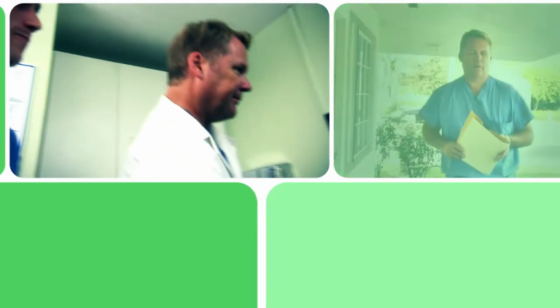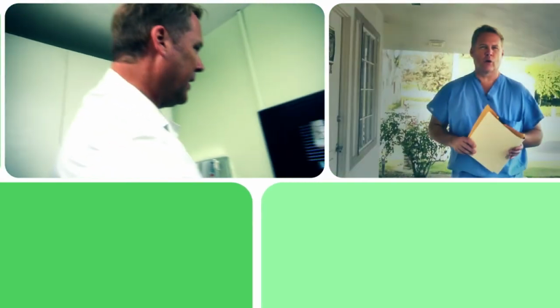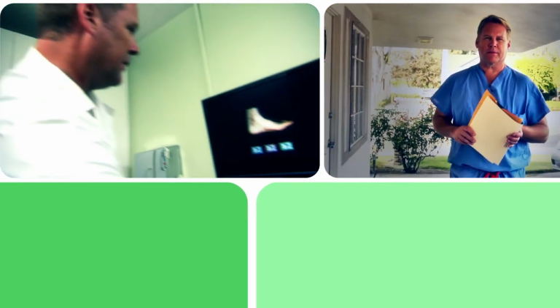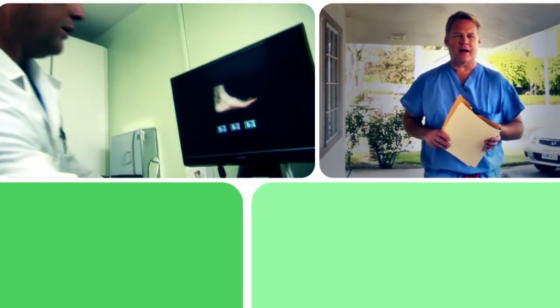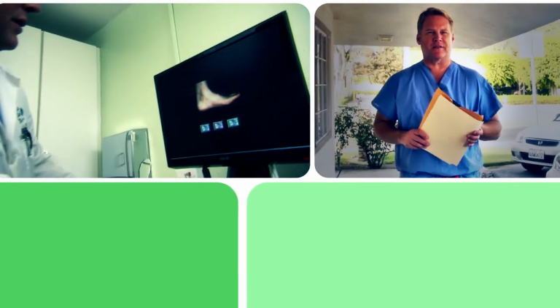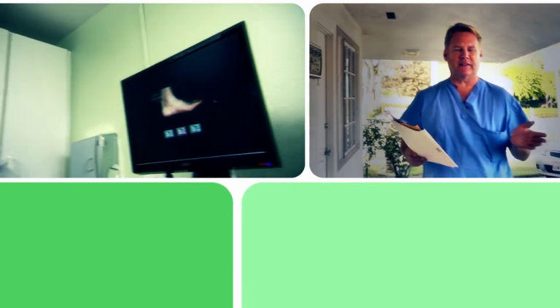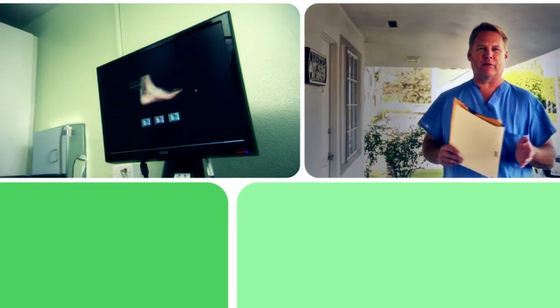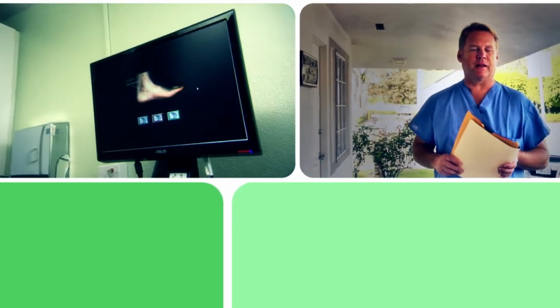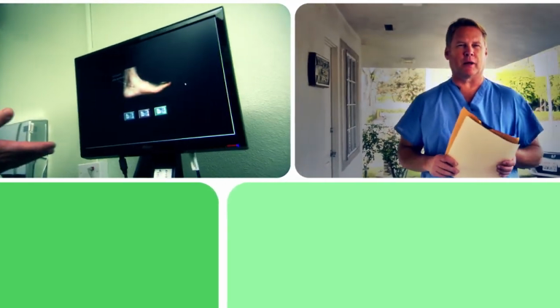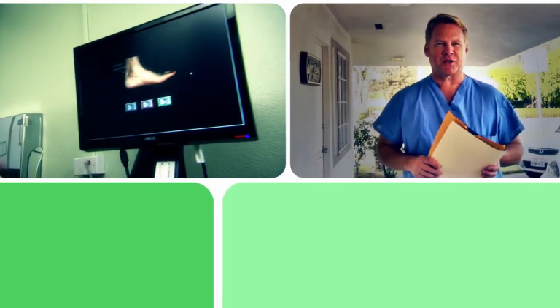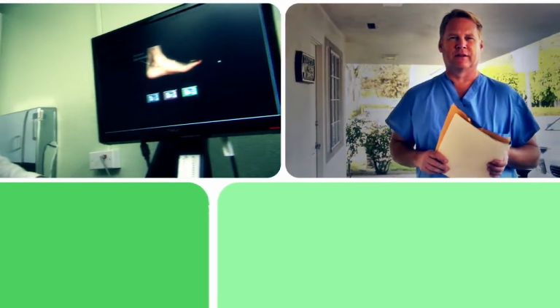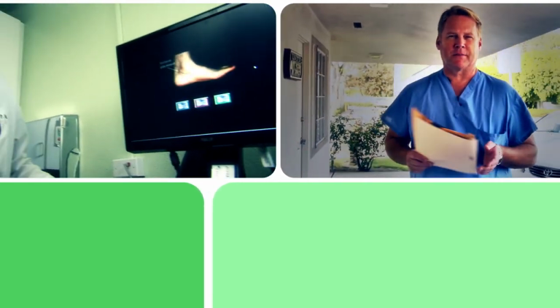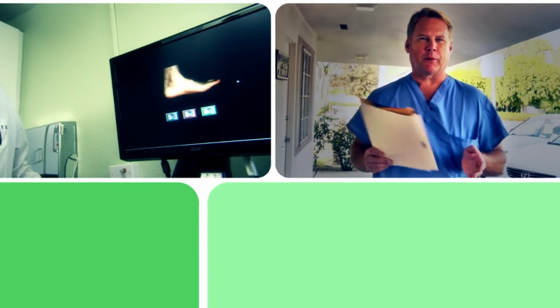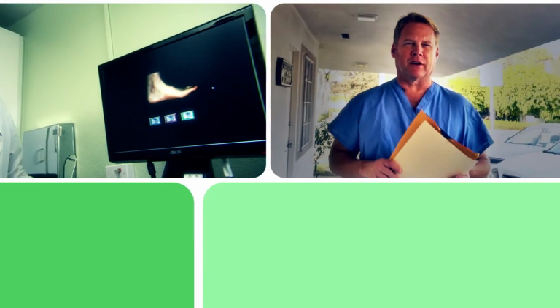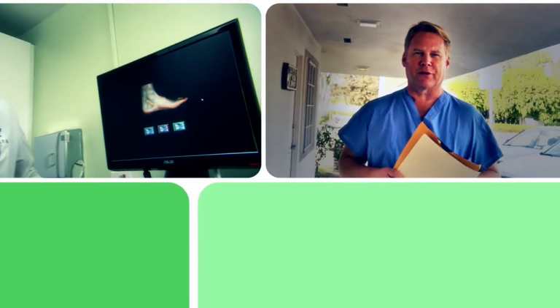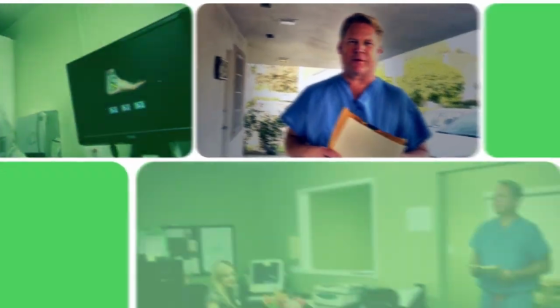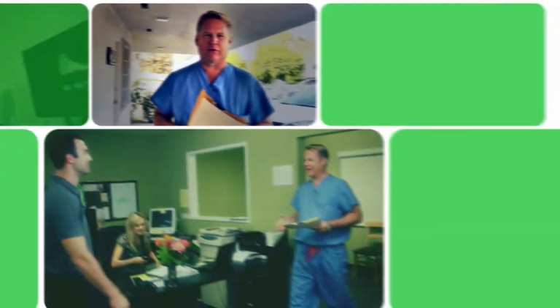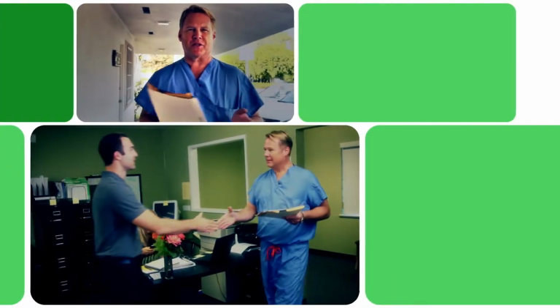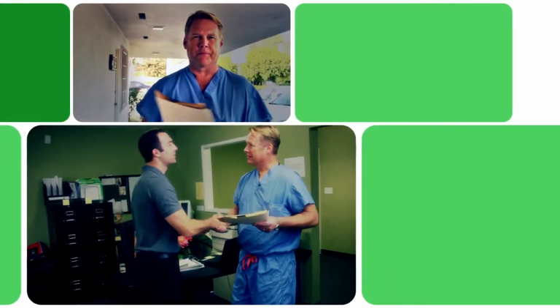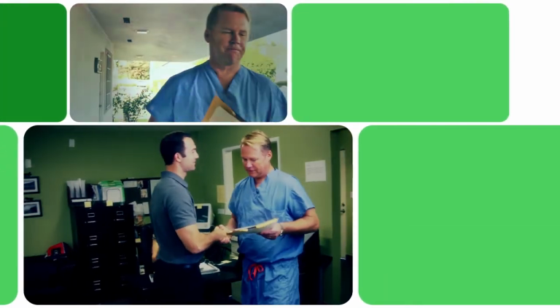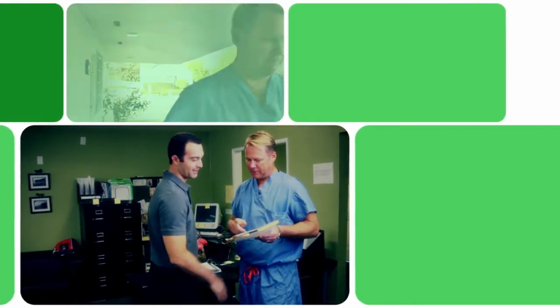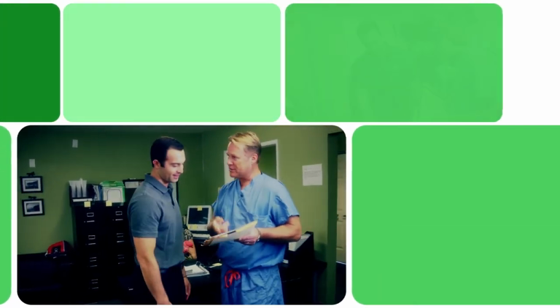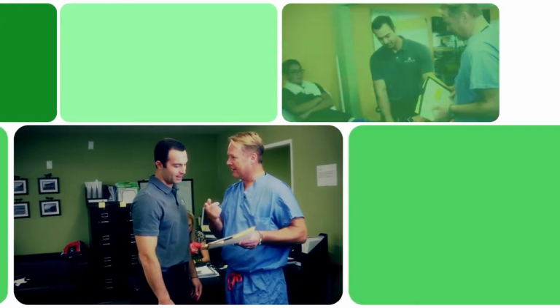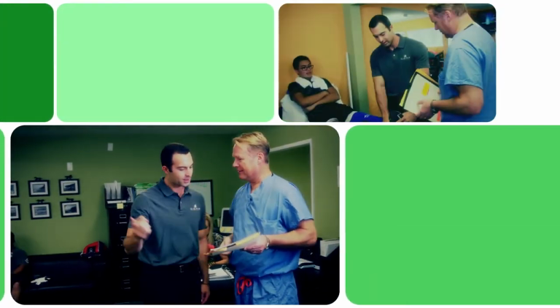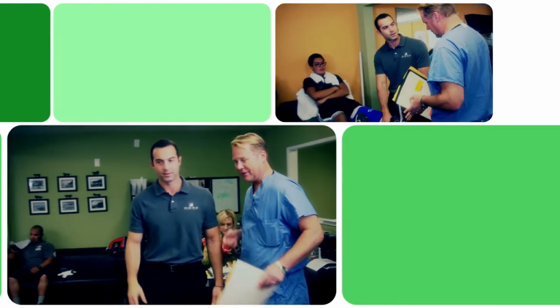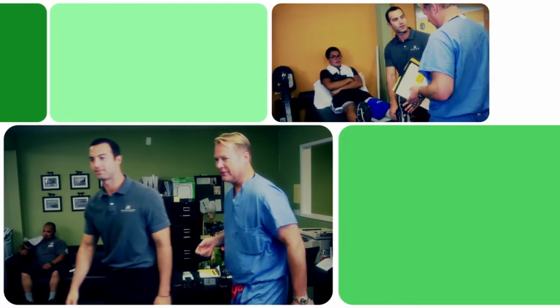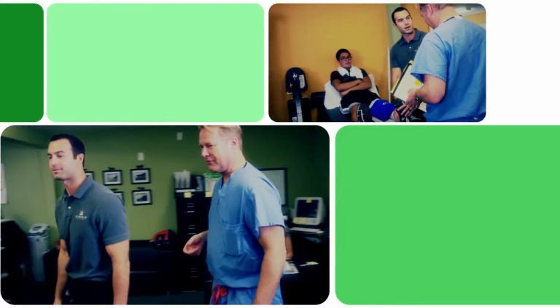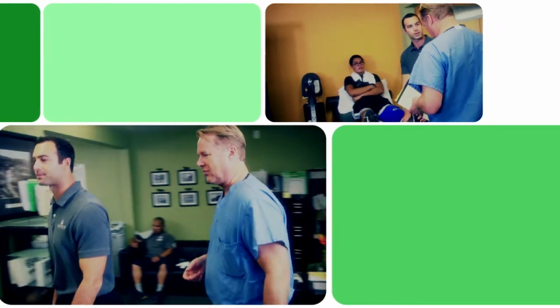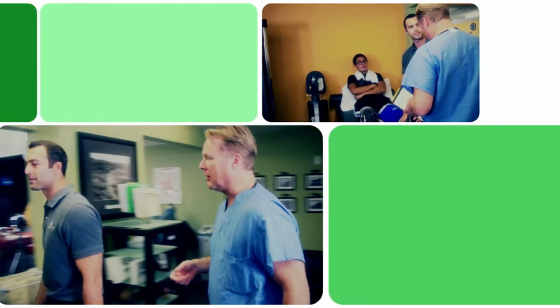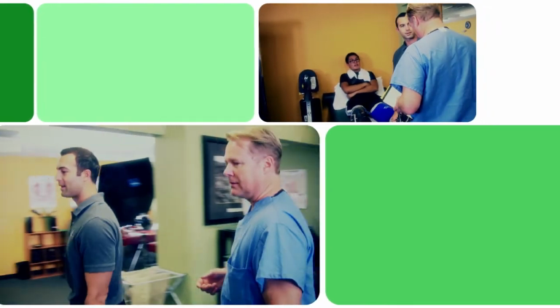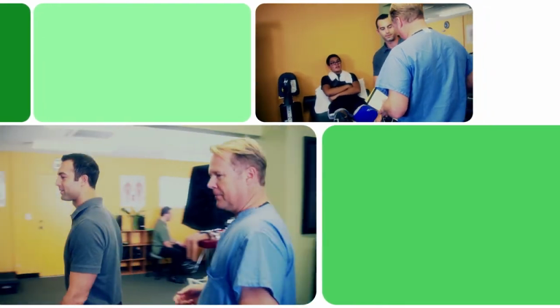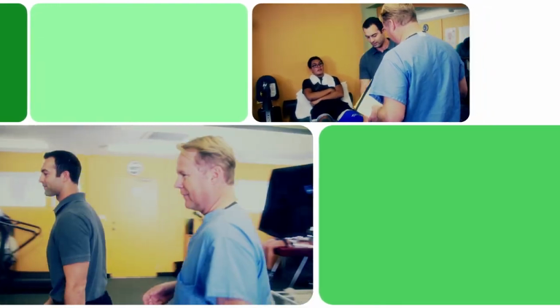One of the cool parts about podiatry is the fact that you get to interact with many different medical professionals. As a matter of fact, I'm going to visit our physical therapist right now to review a patient's care. As a podiatrist, you are part of the medical field — part of the team that takes care of the whole patient.